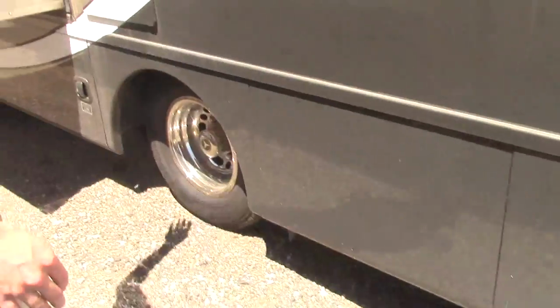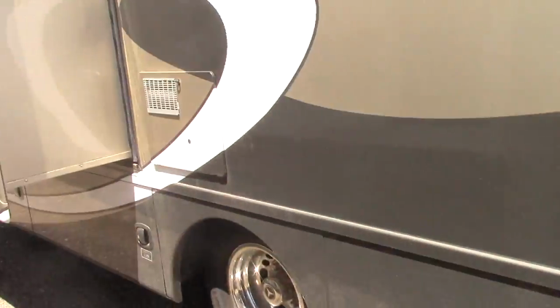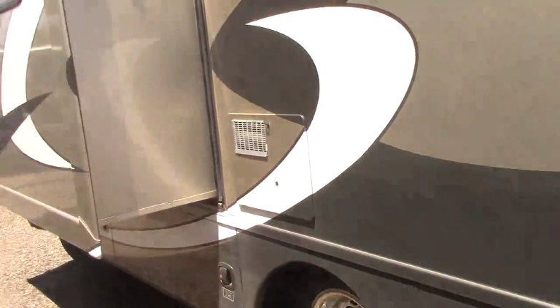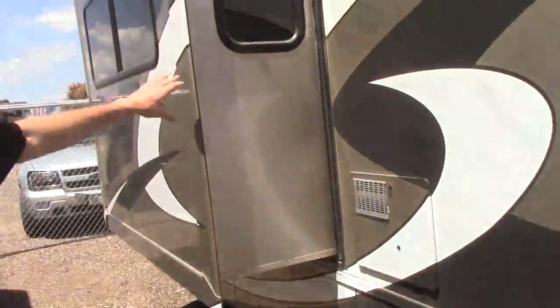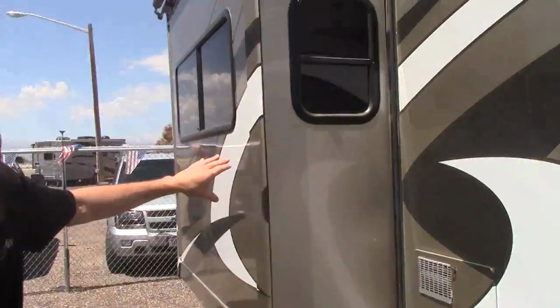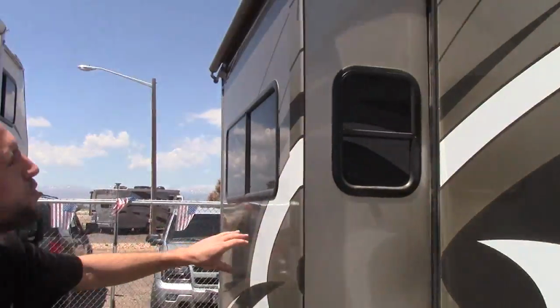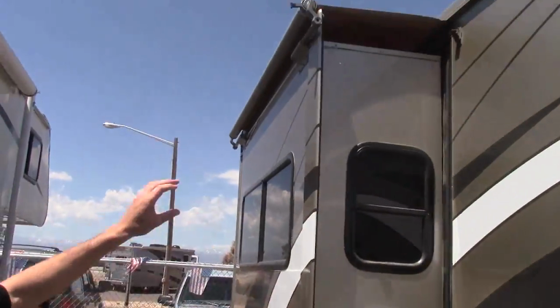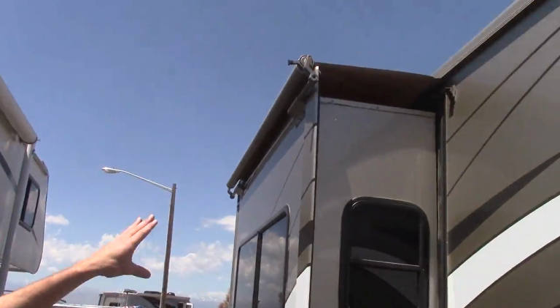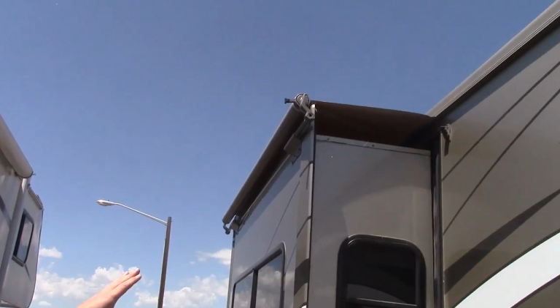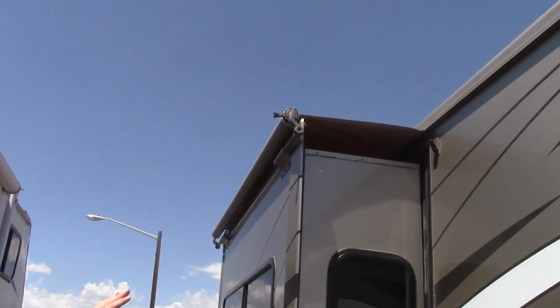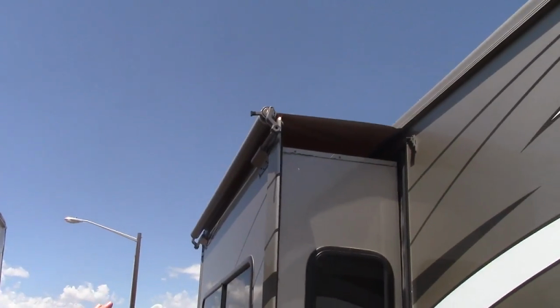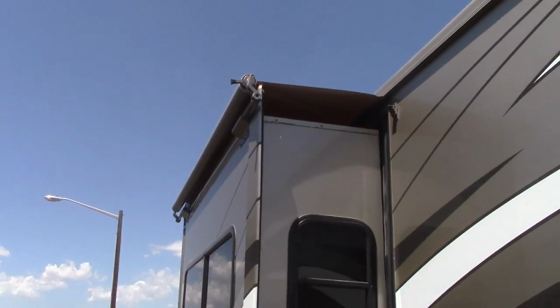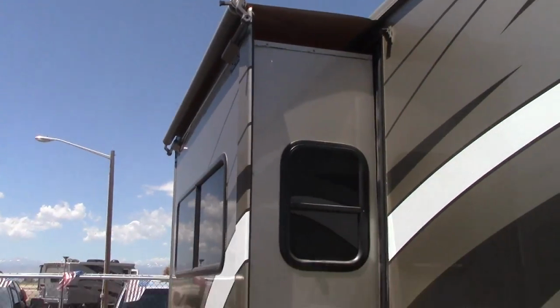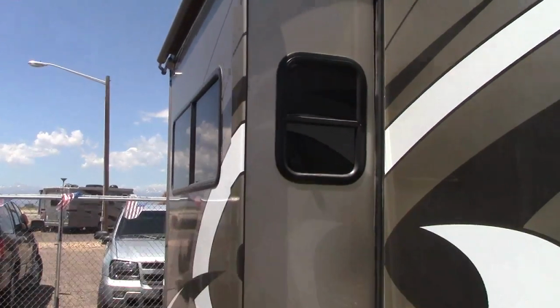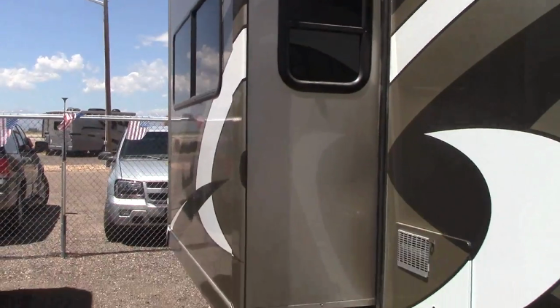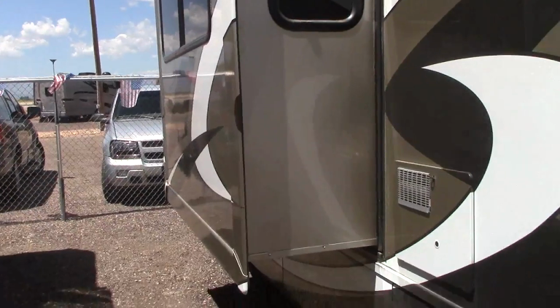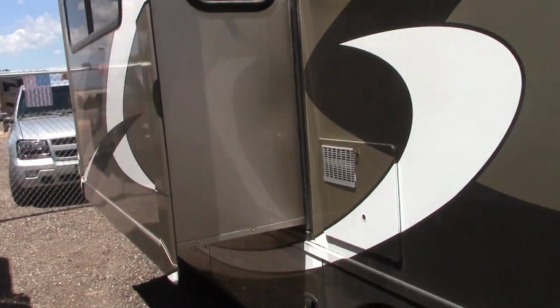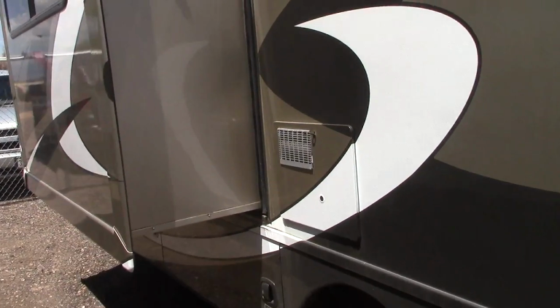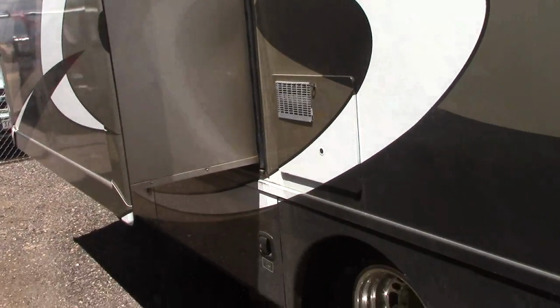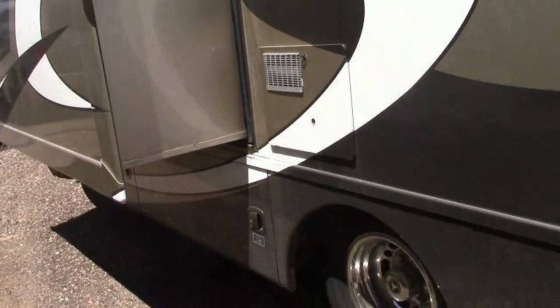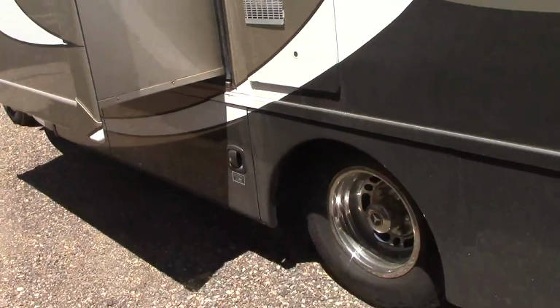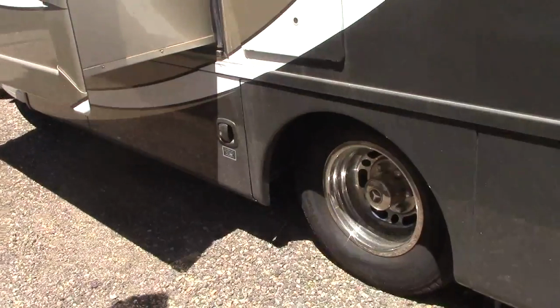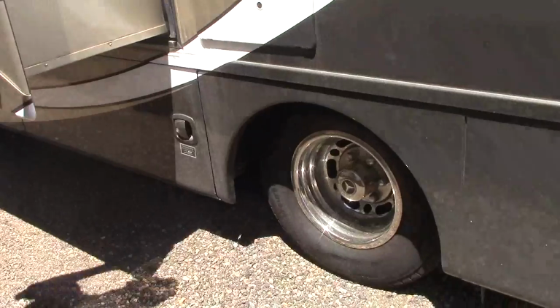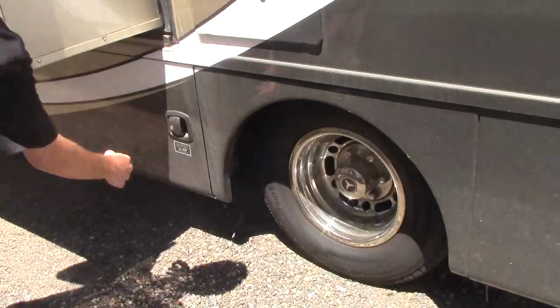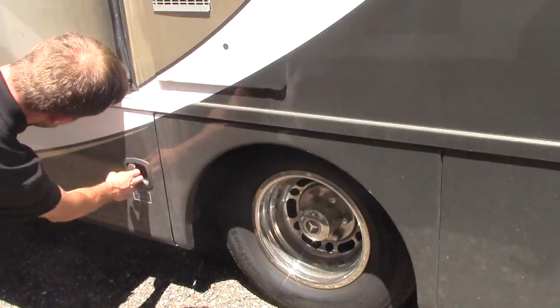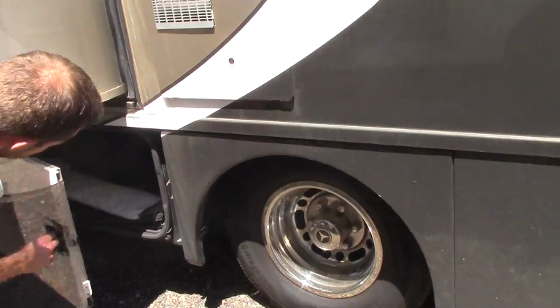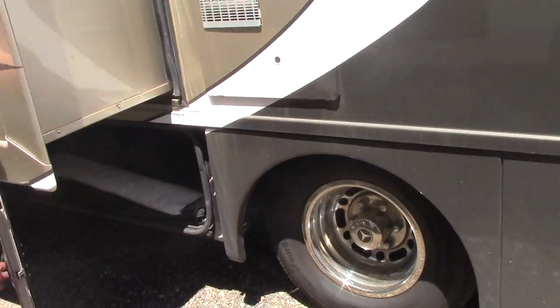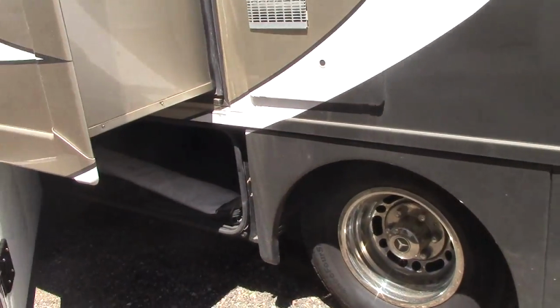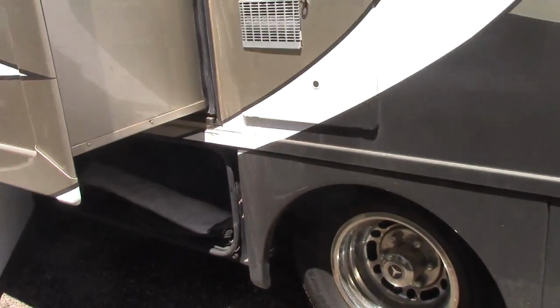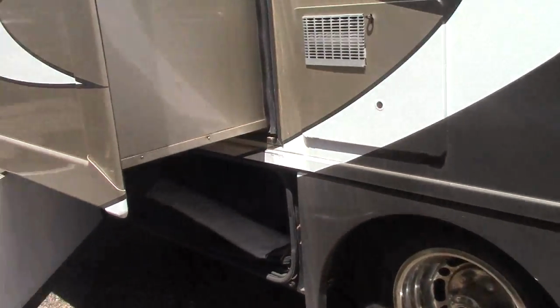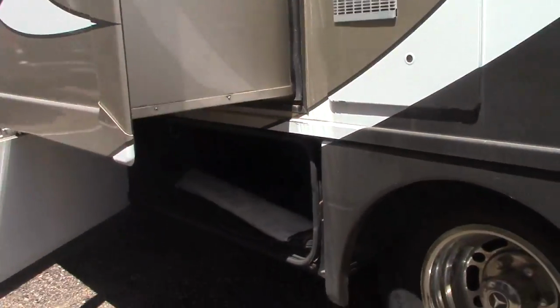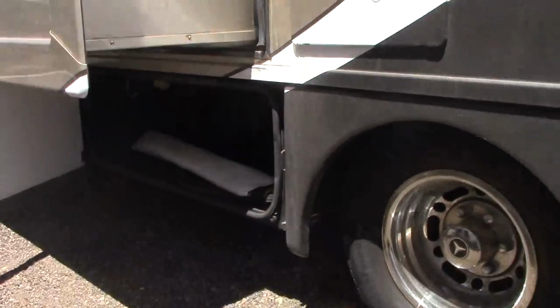On this side is where you have your slide out. You do have an awning topper over your slide in case you park under a tree or get any weather, those types of things. This is also where the other side of your large storage is.